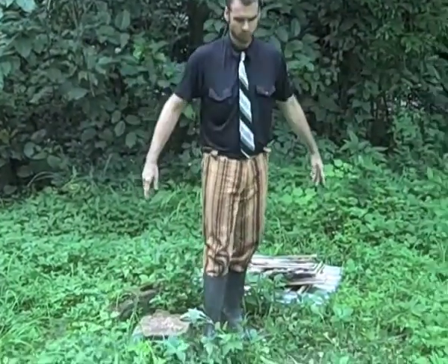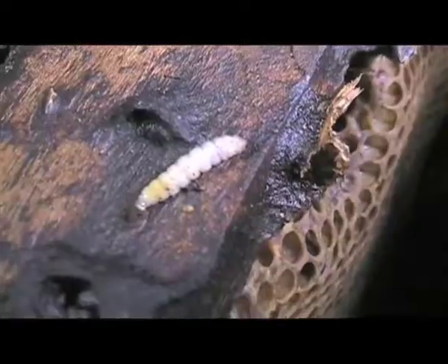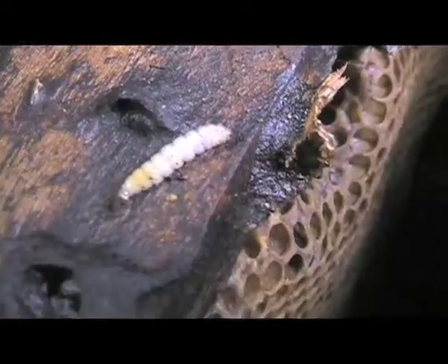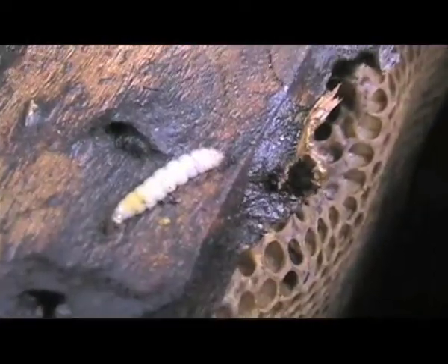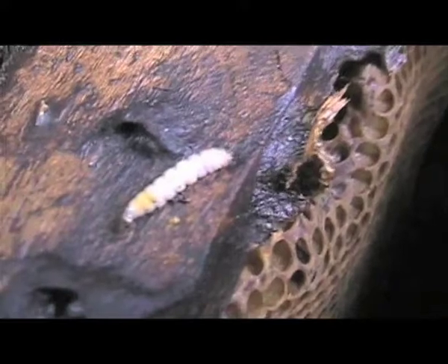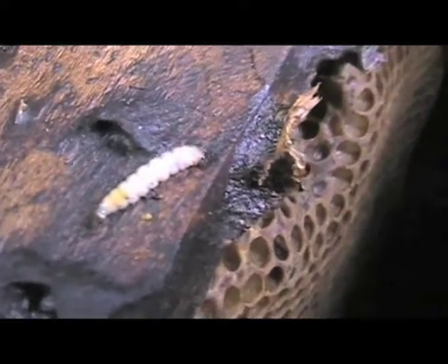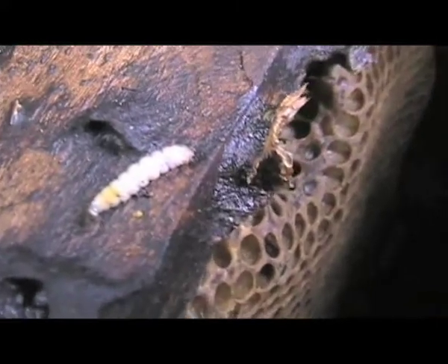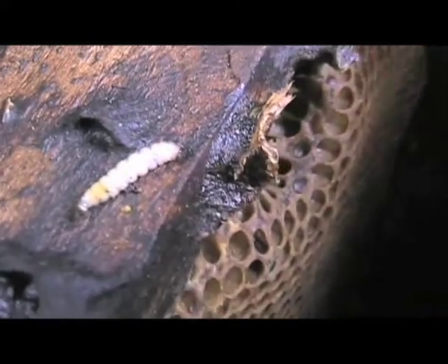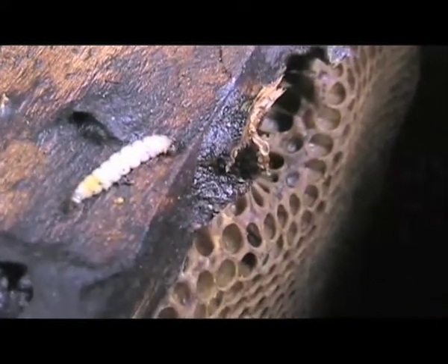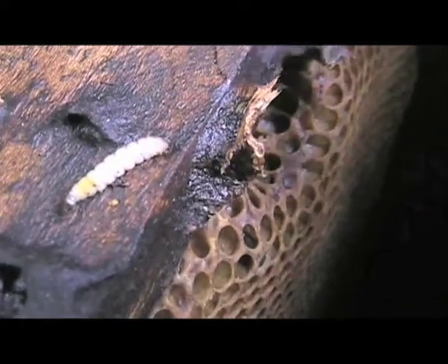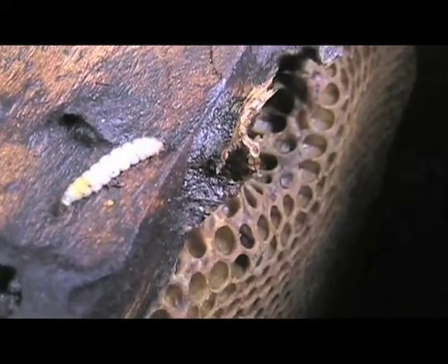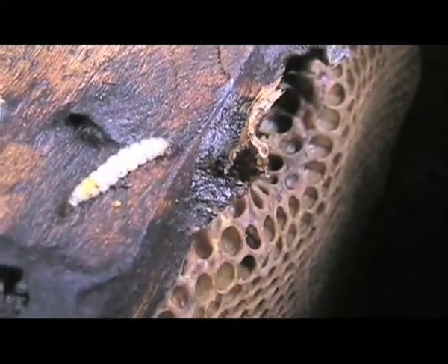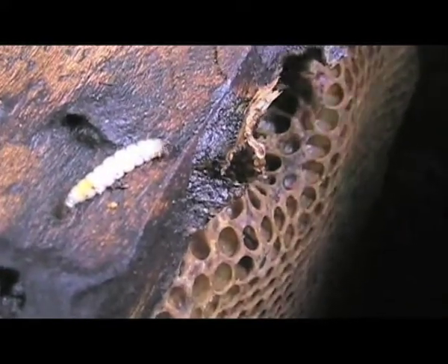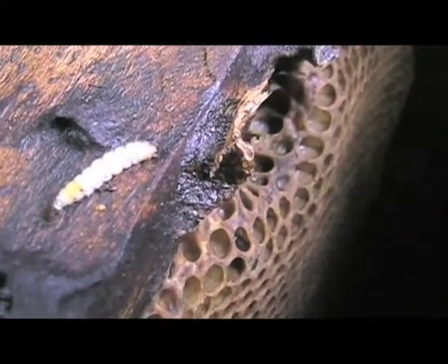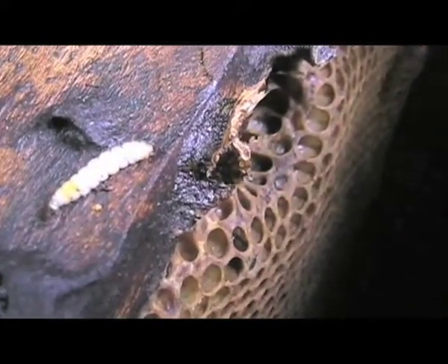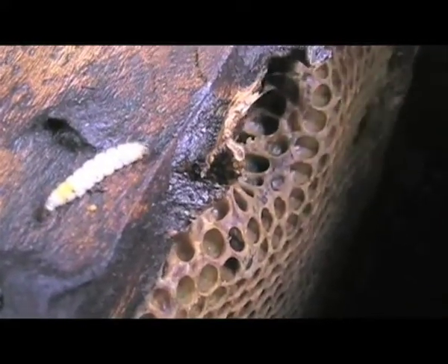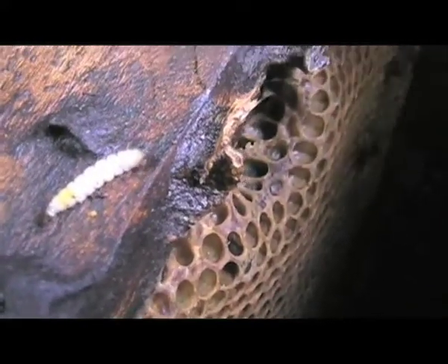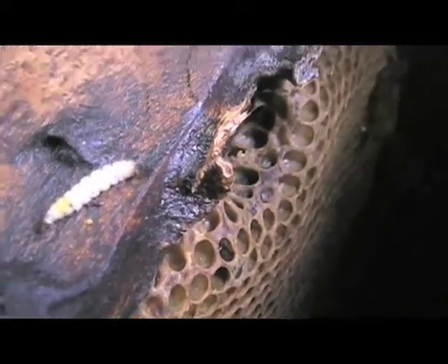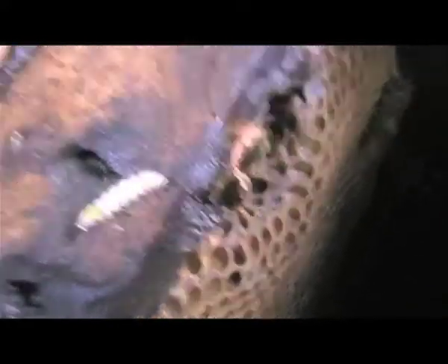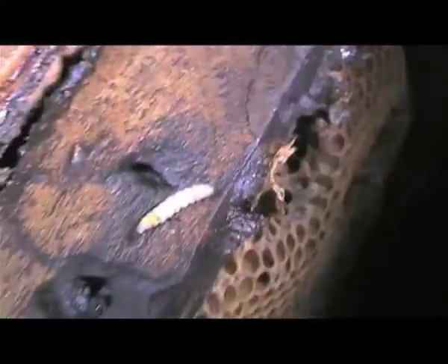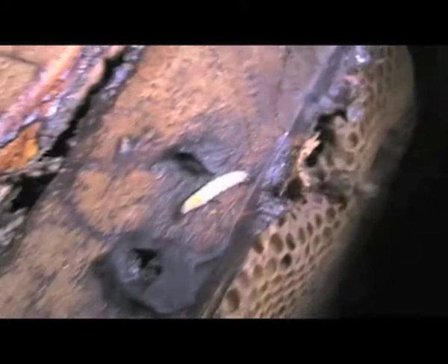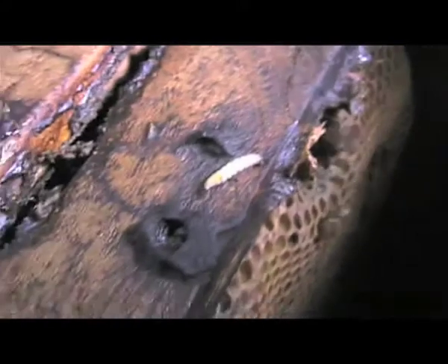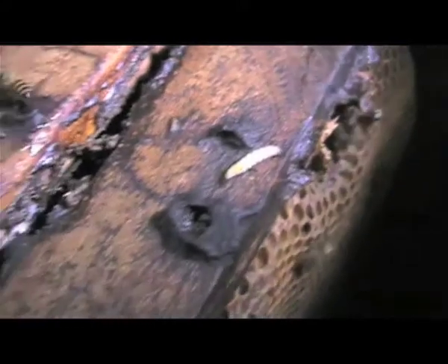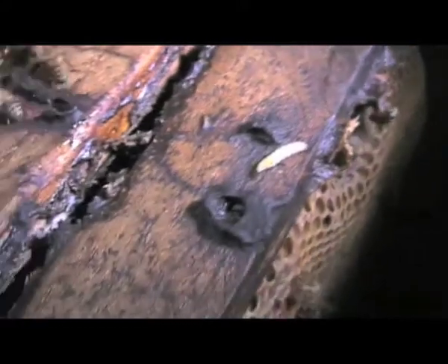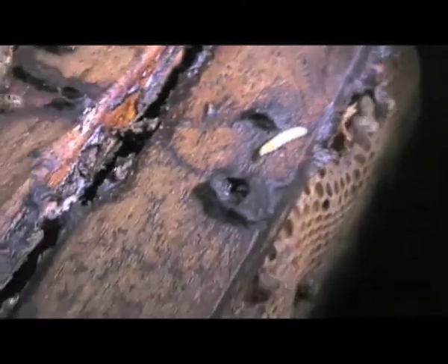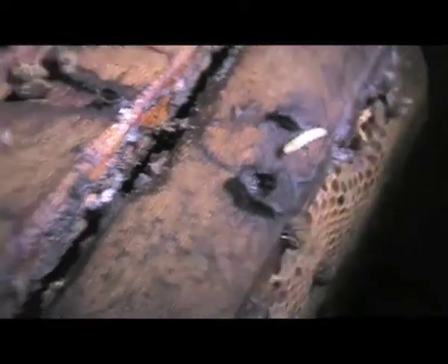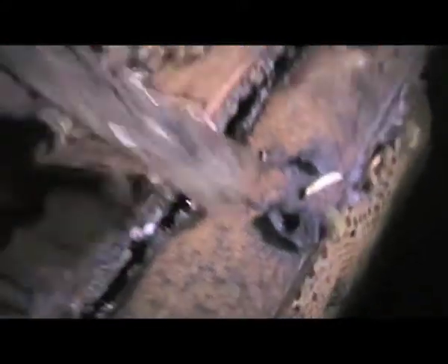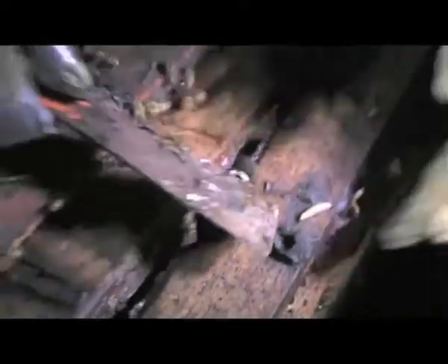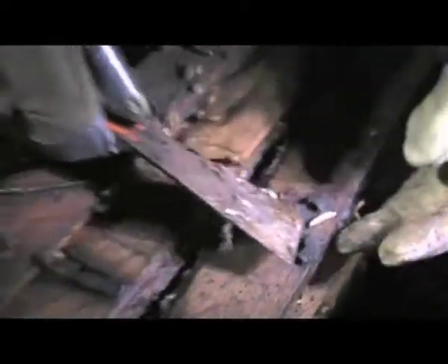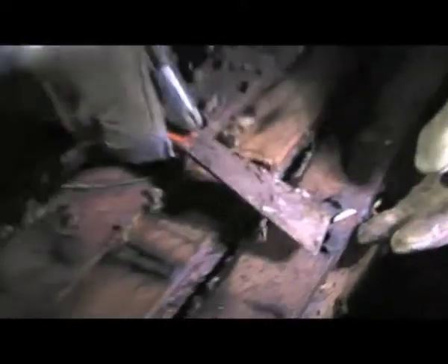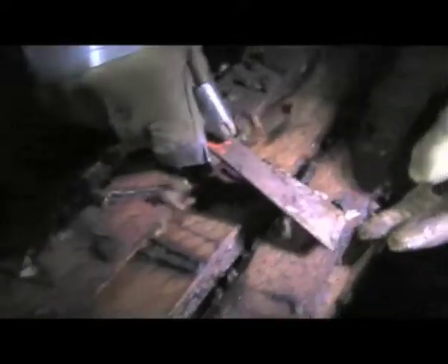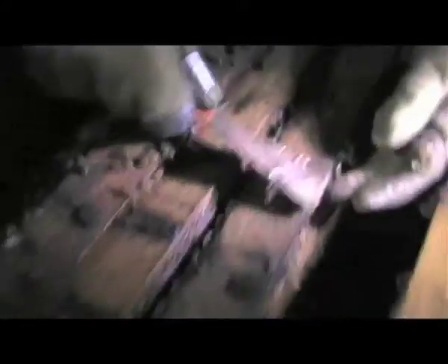In this next video, we see a larvae of the wax moth. These are common pests who tunnel through the wax and spoil the honey. Squash and remove them whenever they are present.